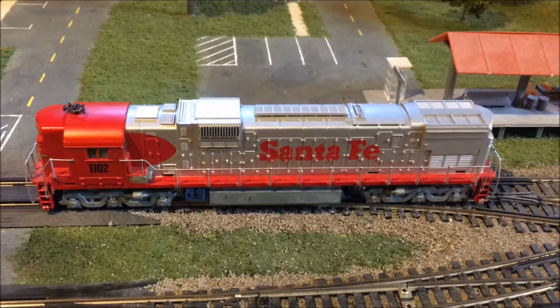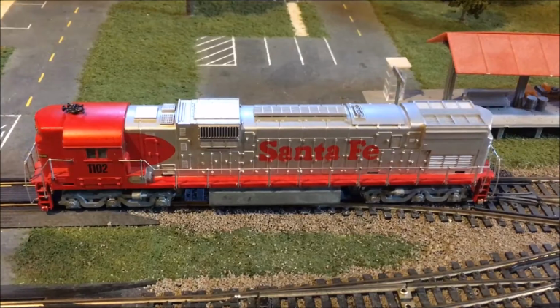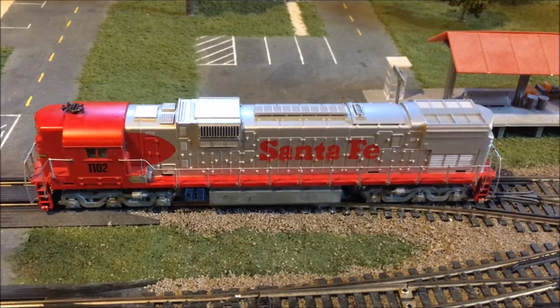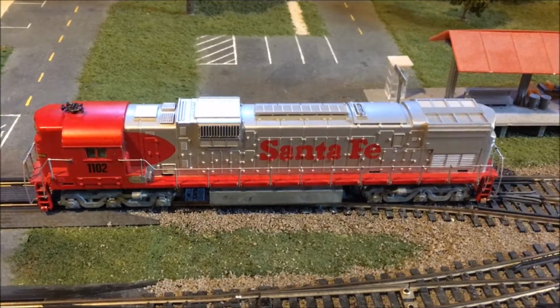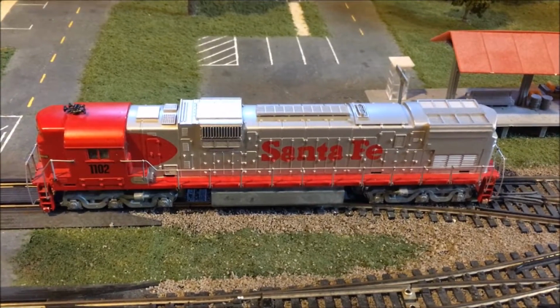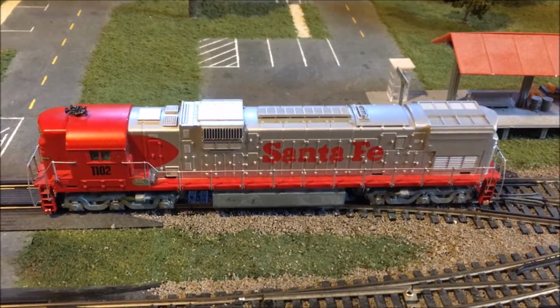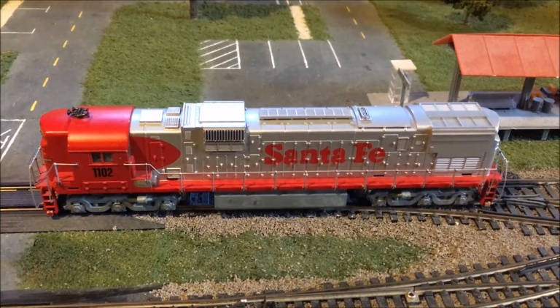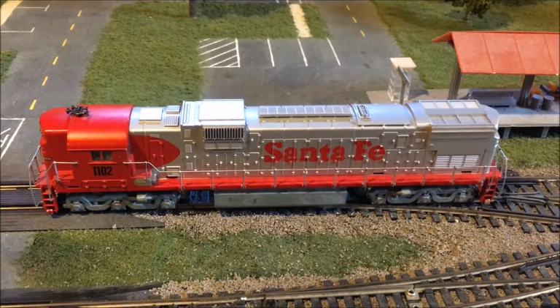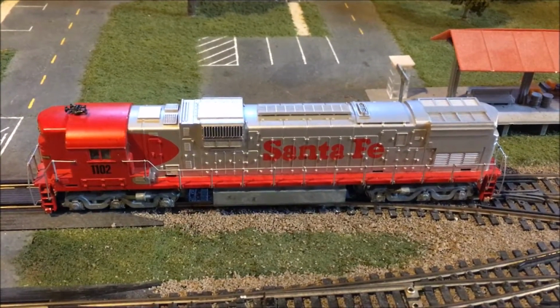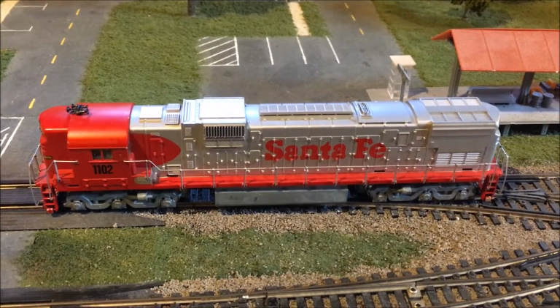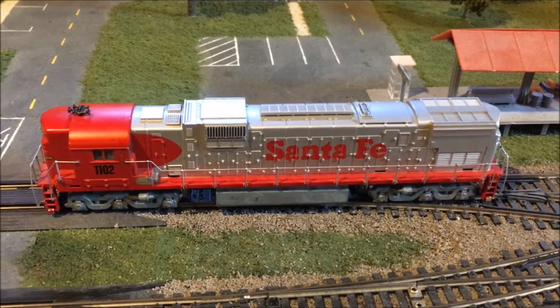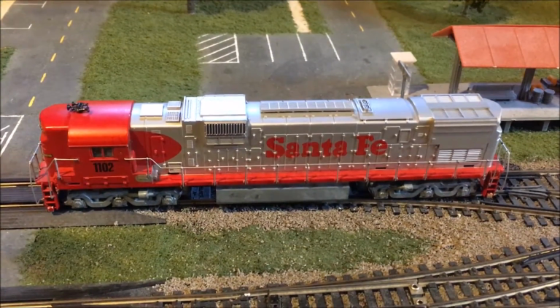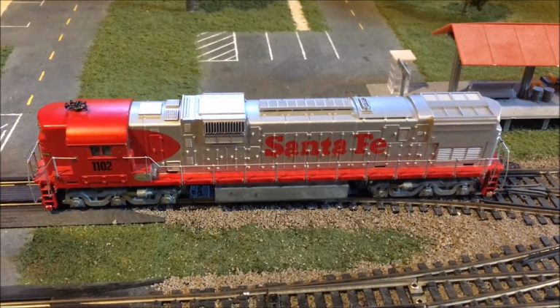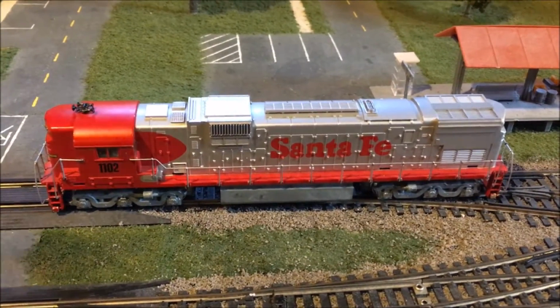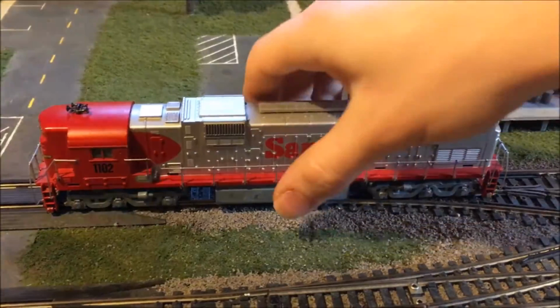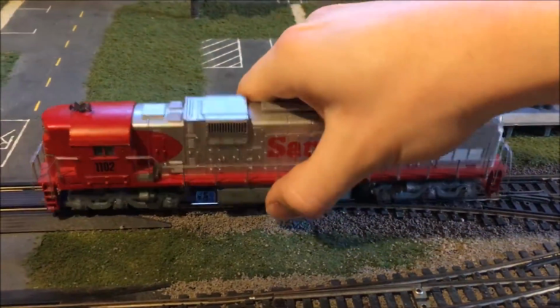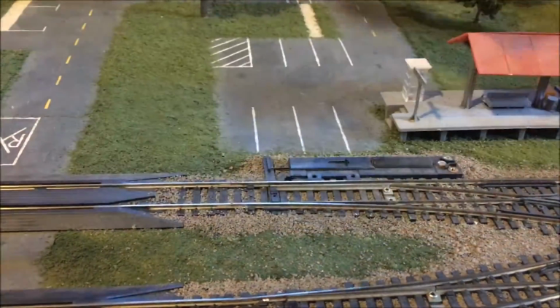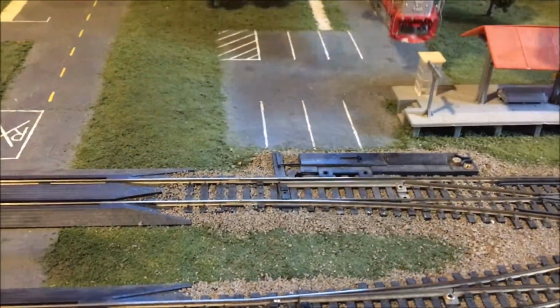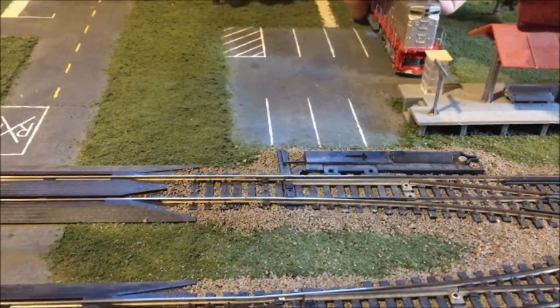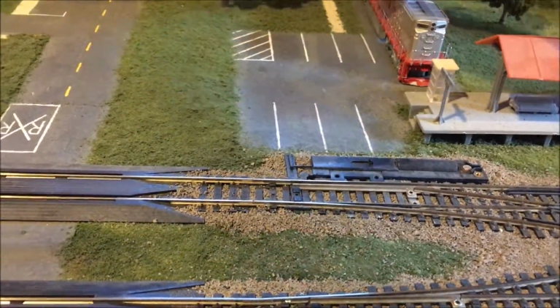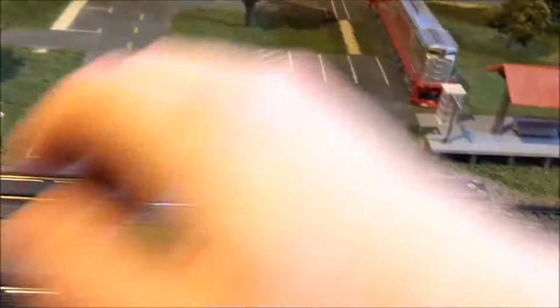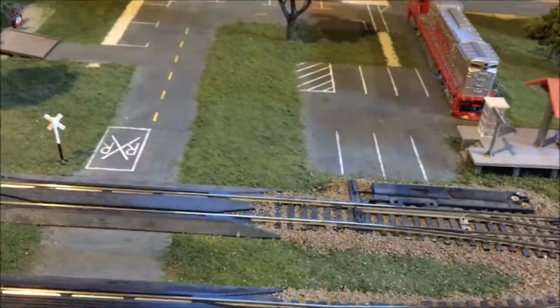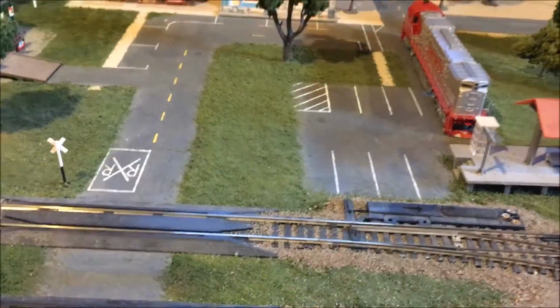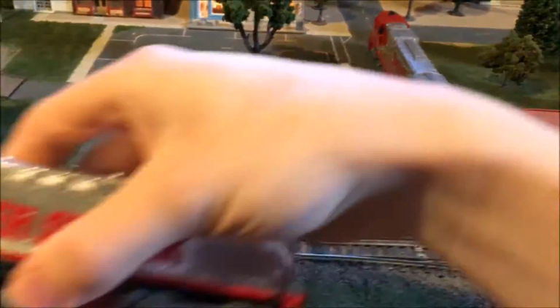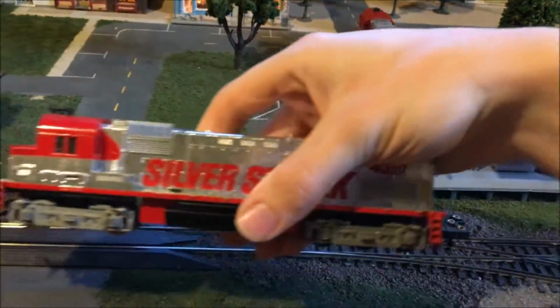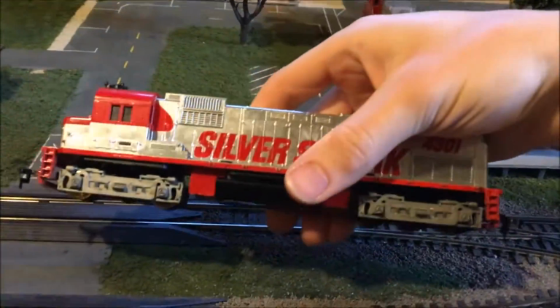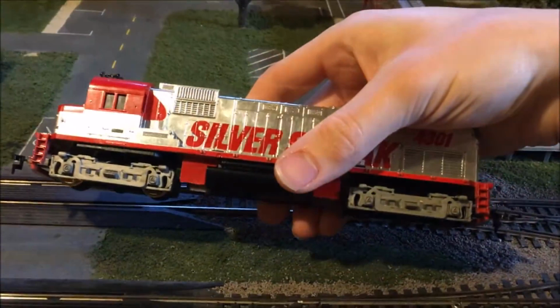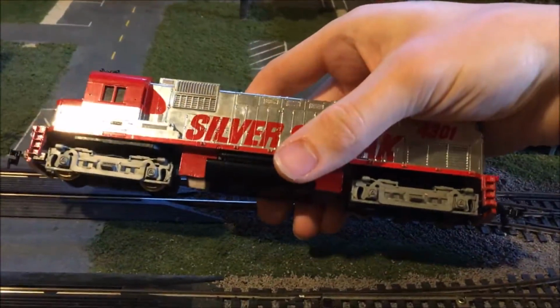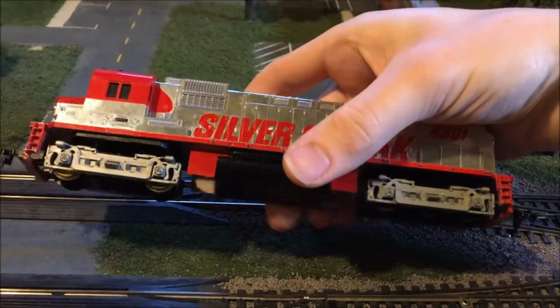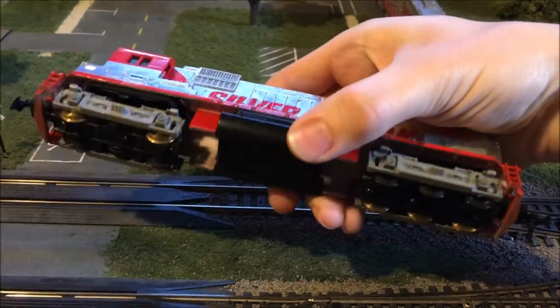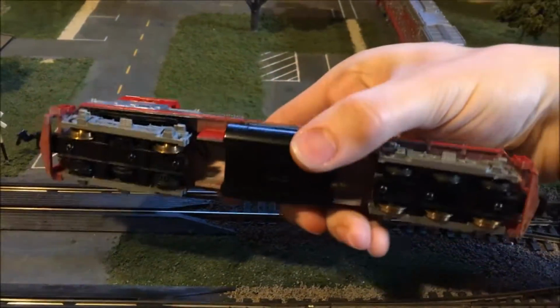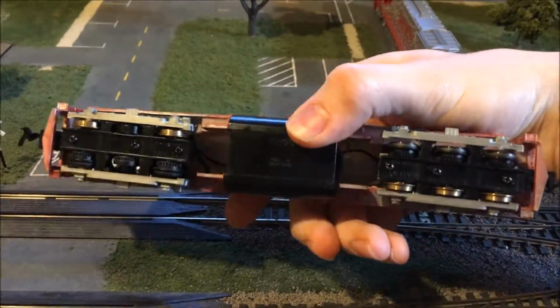With this Tyco repowered, there's only one thing that I could do with that Power Torque motor, and that is to put it into another Tyco diesel for dual motor performance.